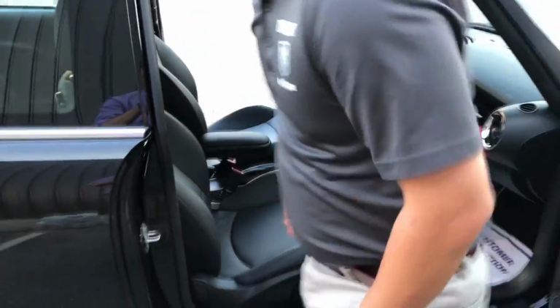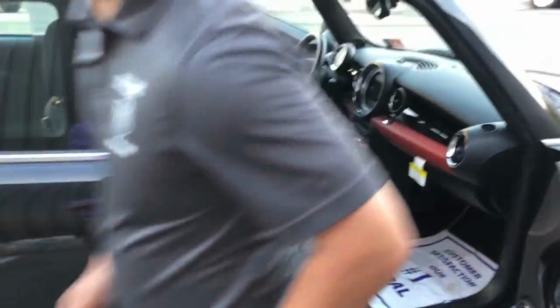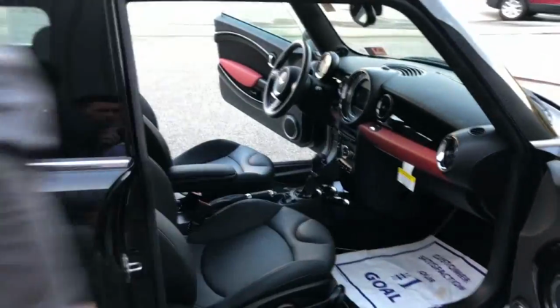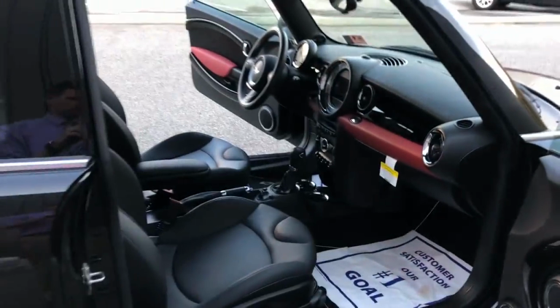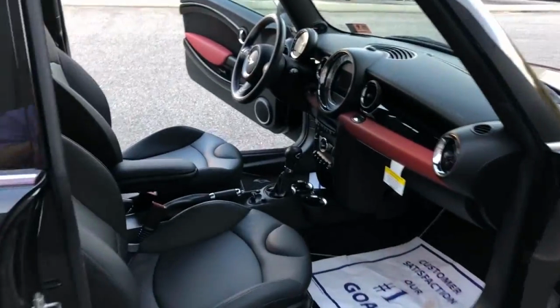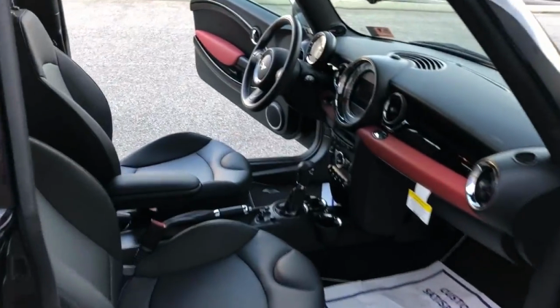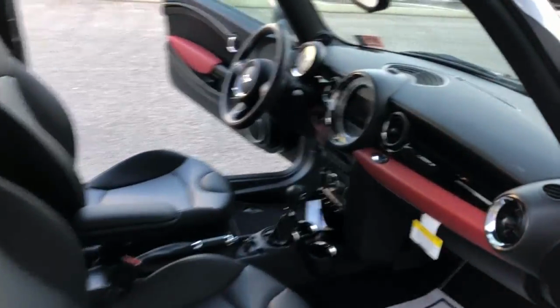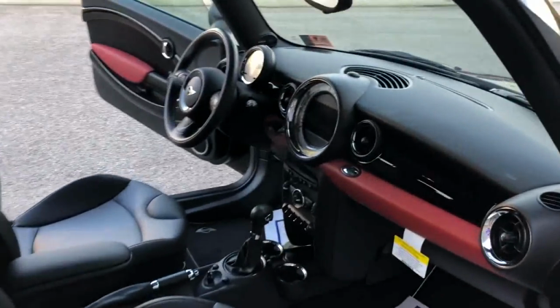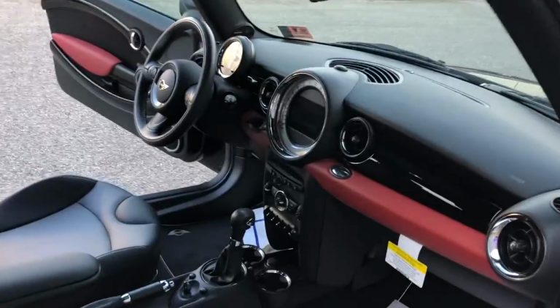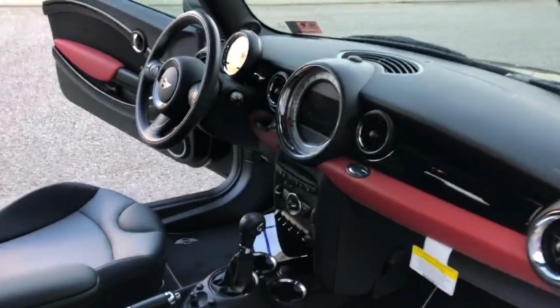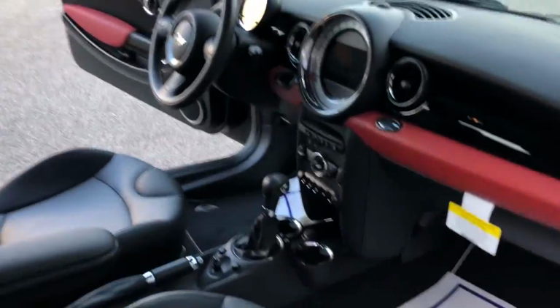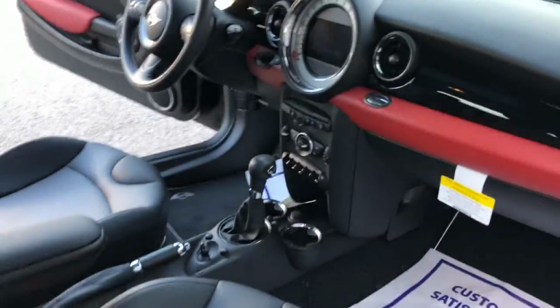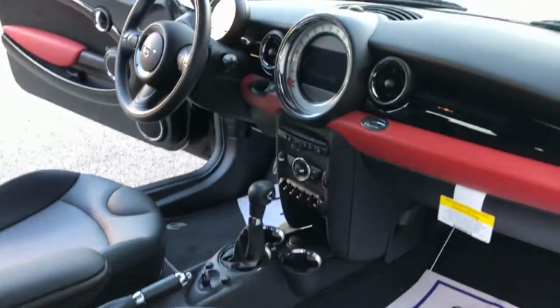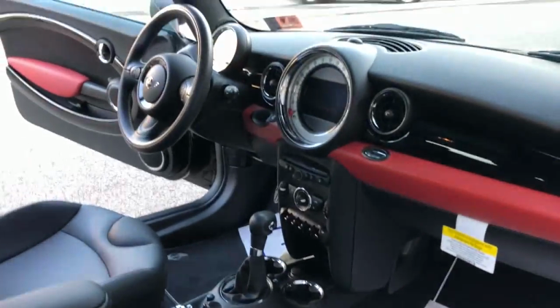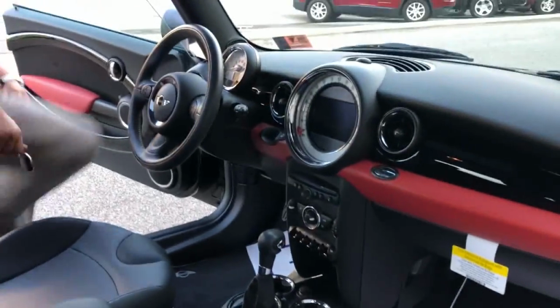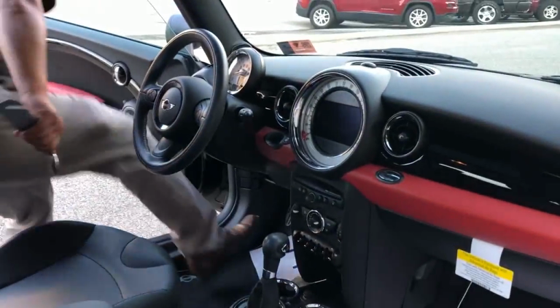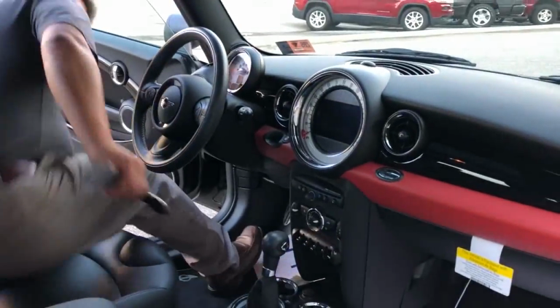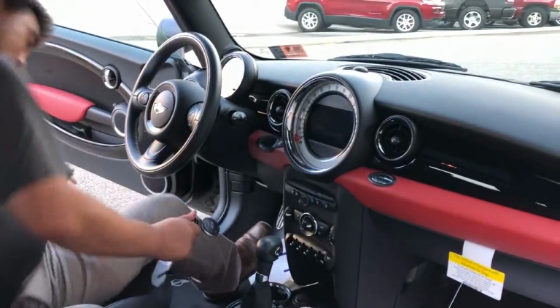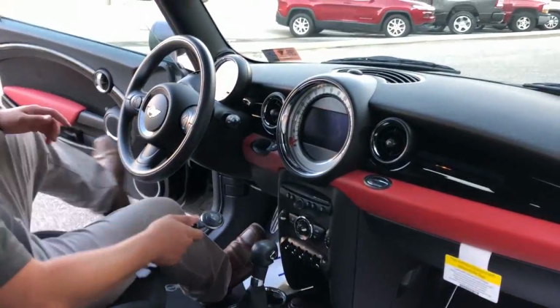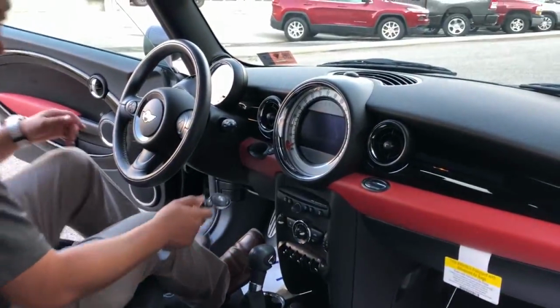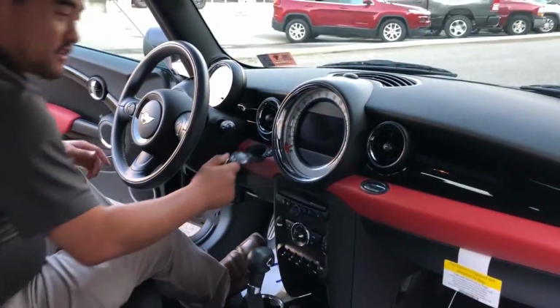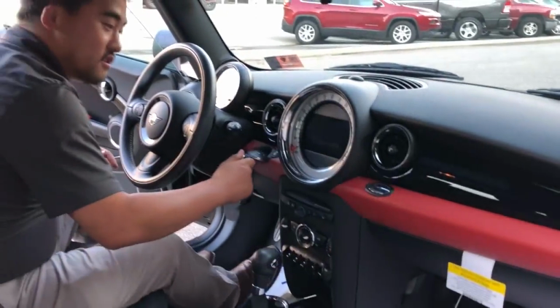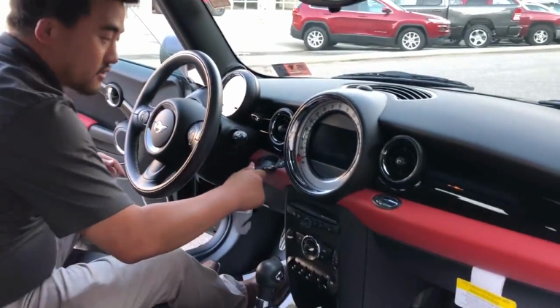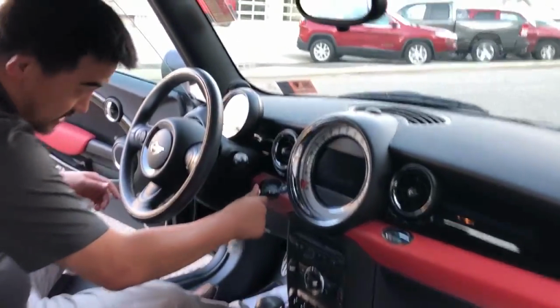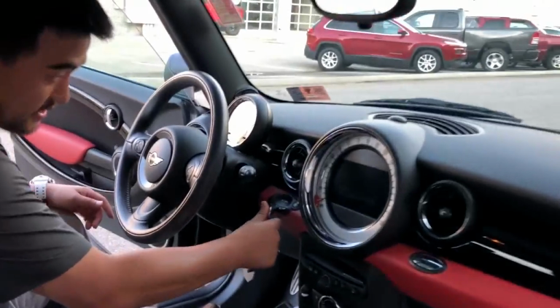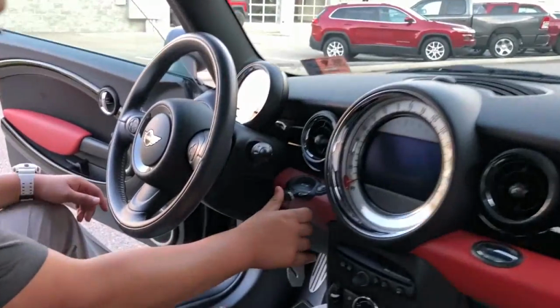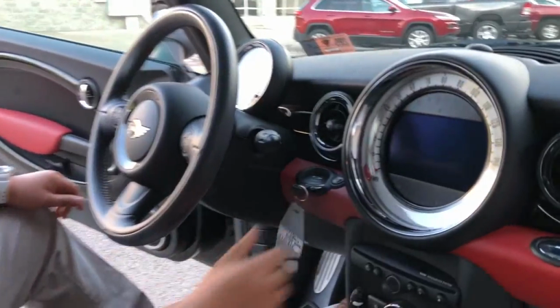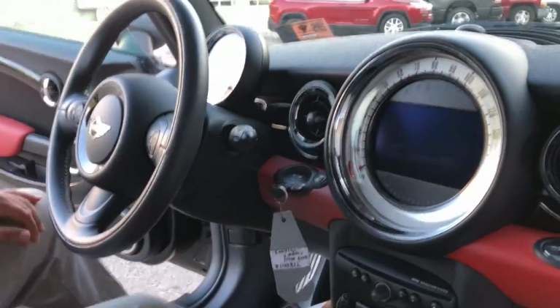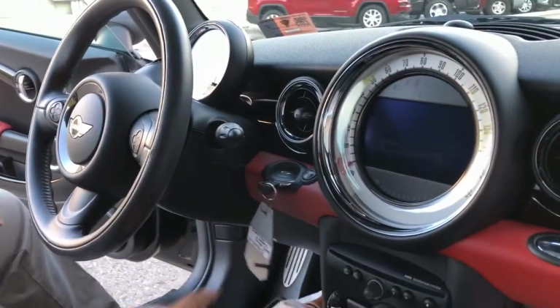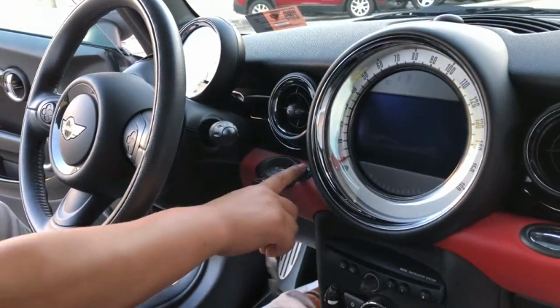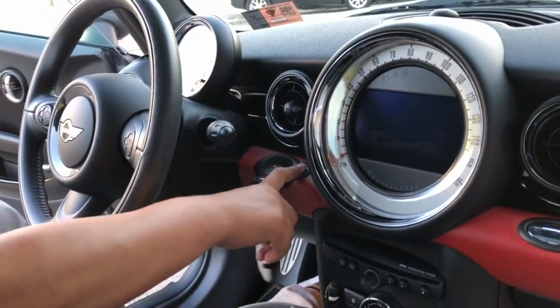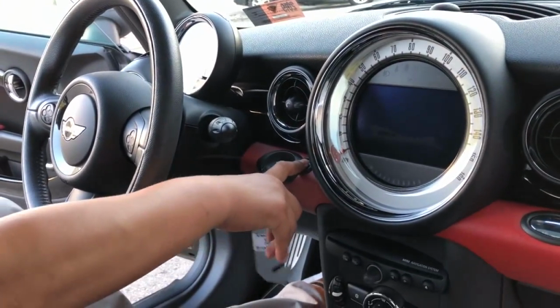We'll go ahead and take a look inside, guys. Now with the Mini Cooper key, you slide it in, it locks, then you push your push-to-start.